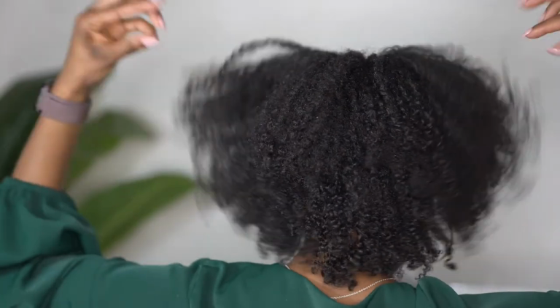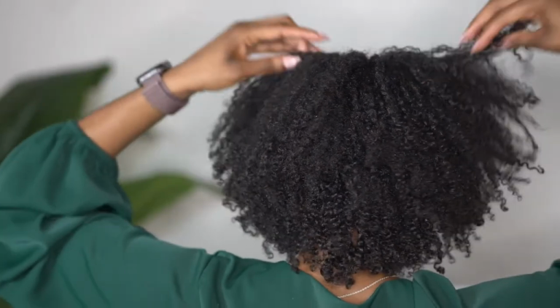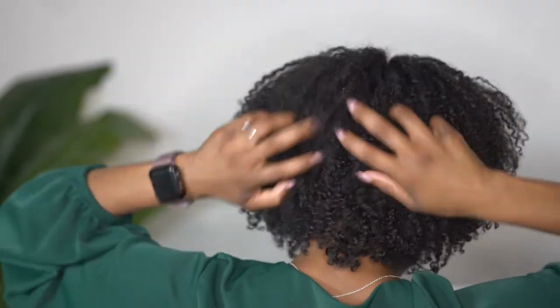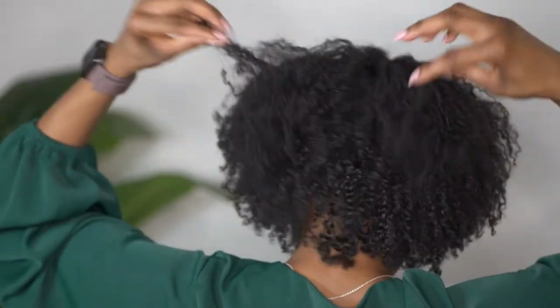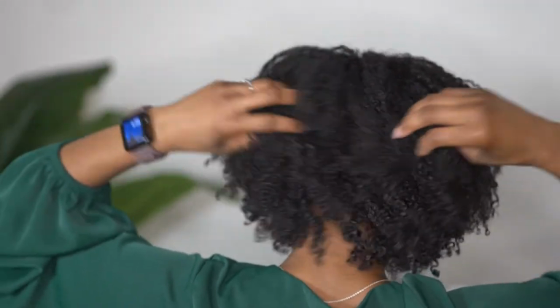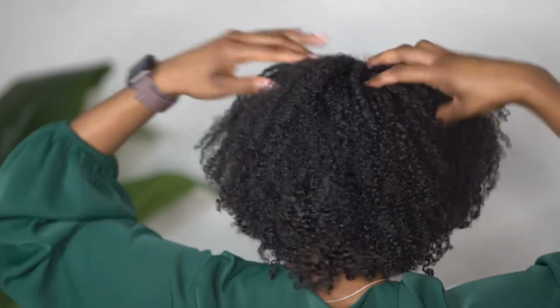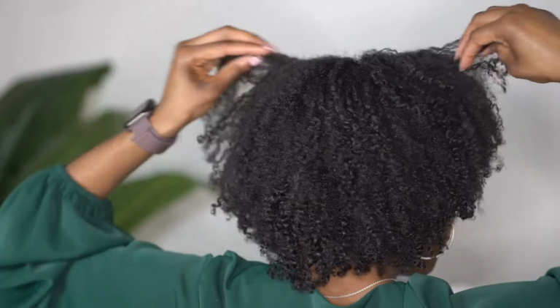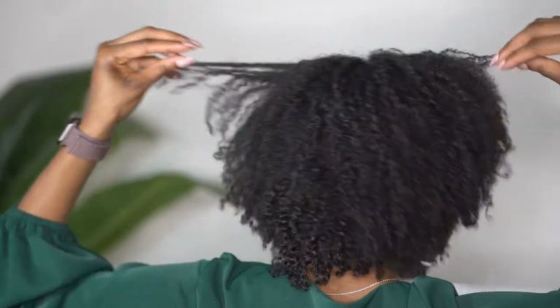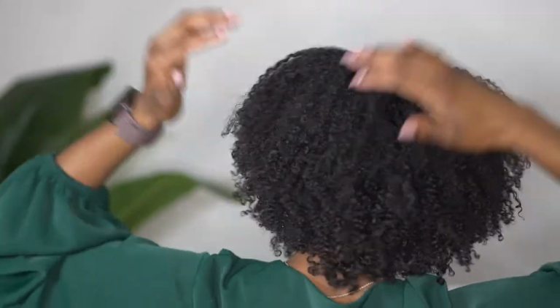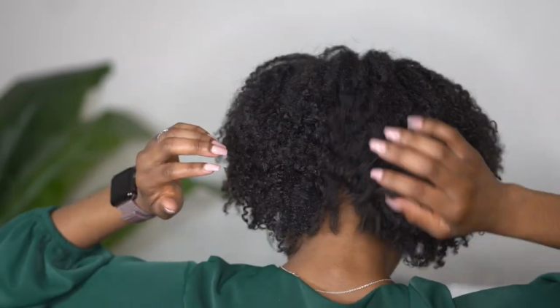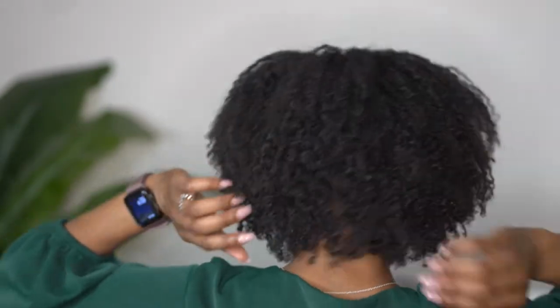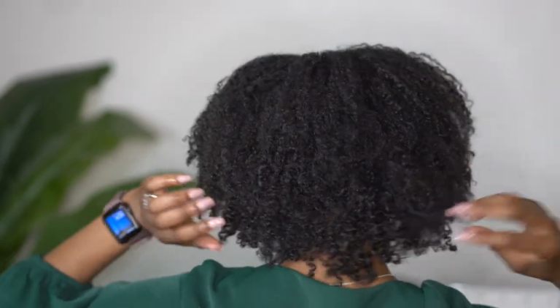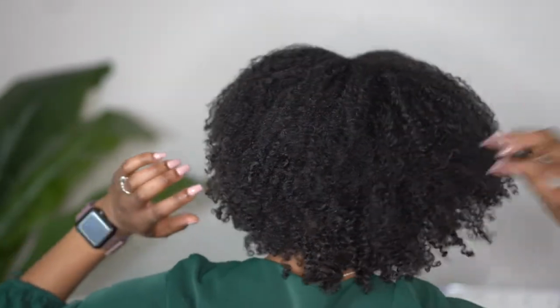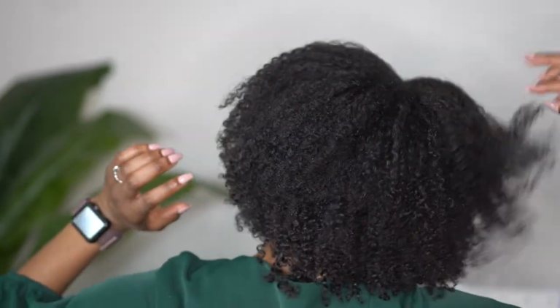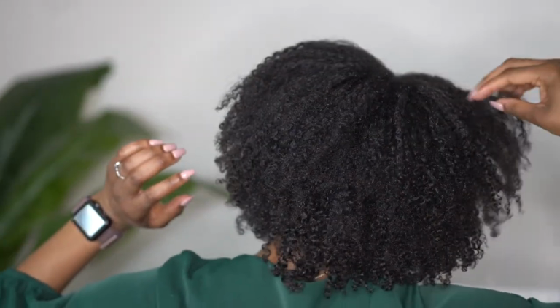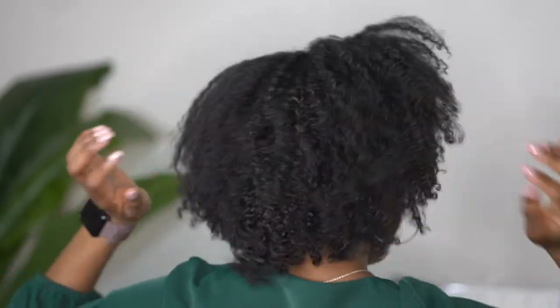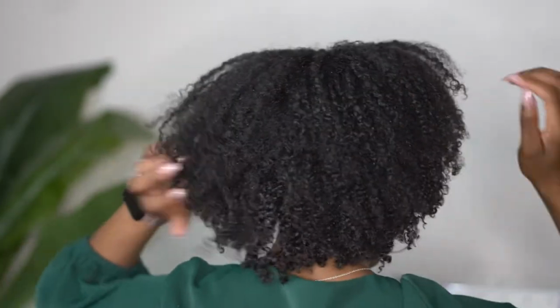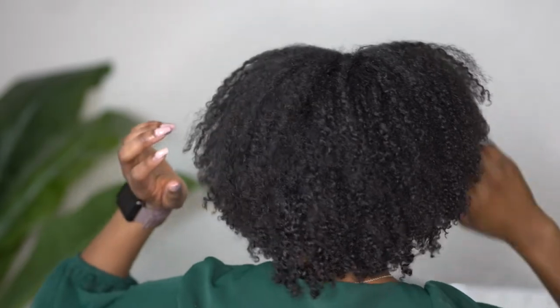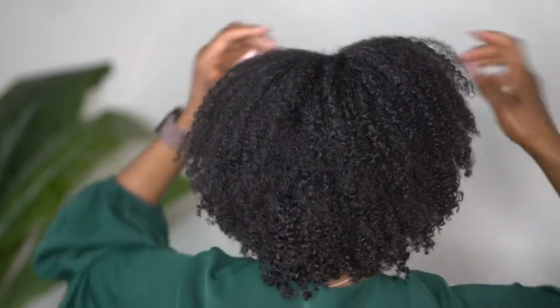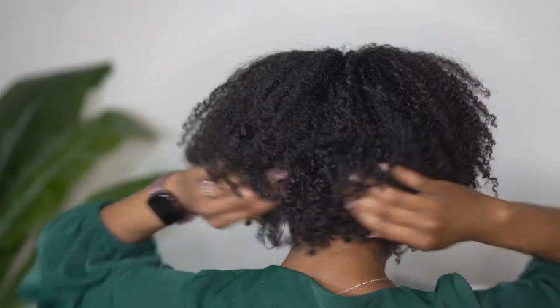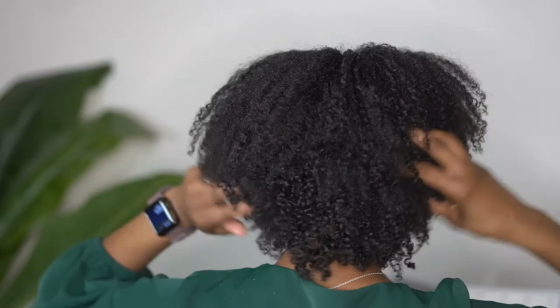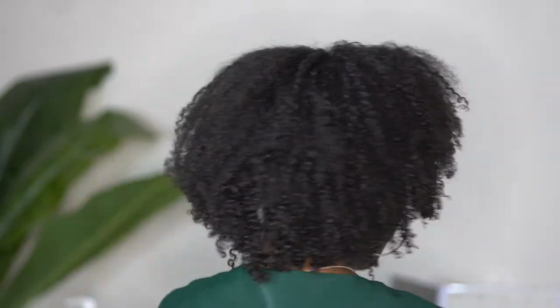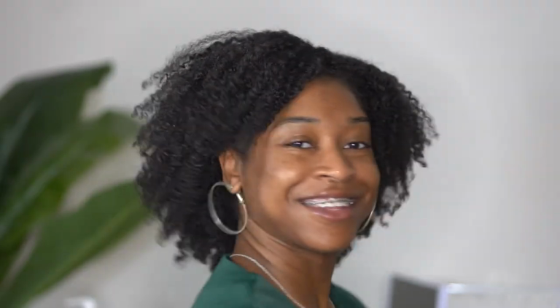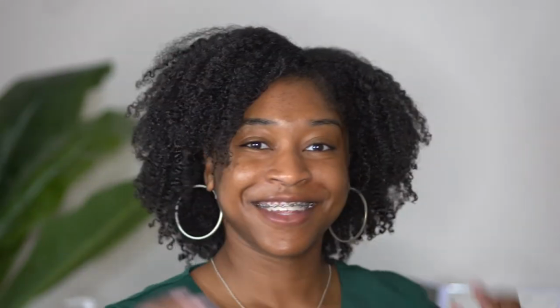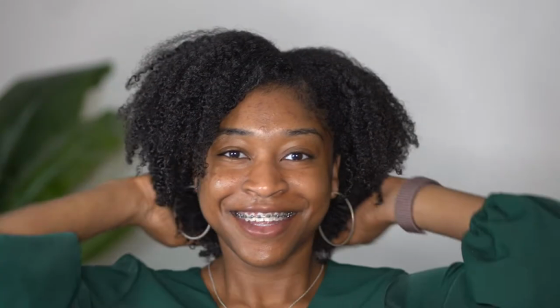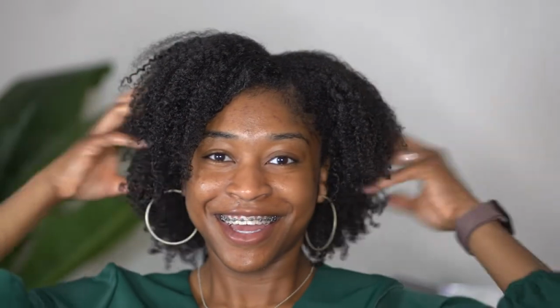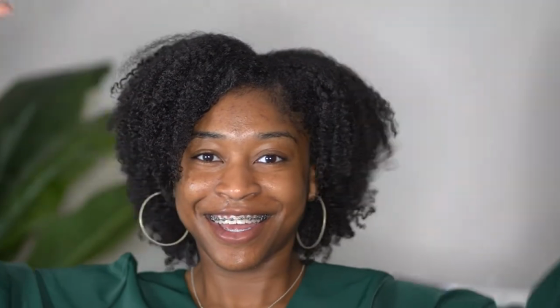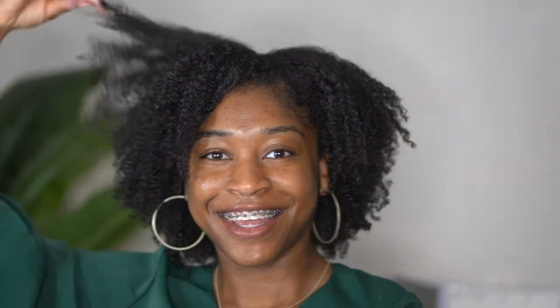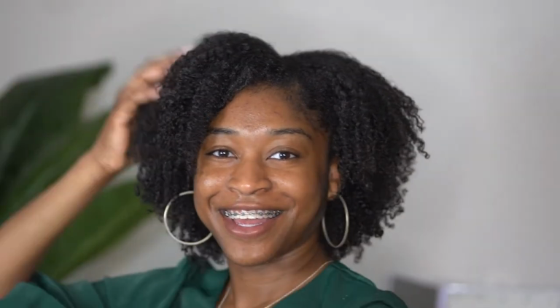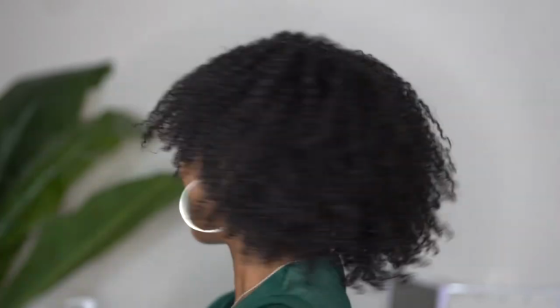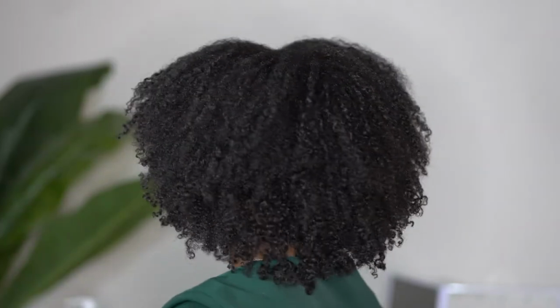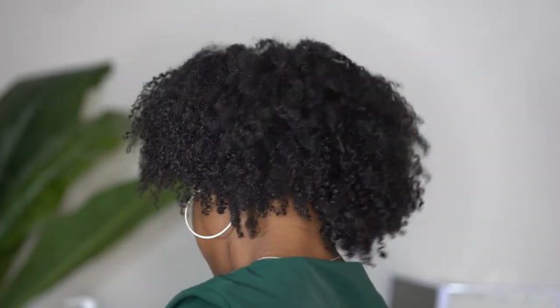And here is the final look! I was really amazed at how this wash and go held up, especially after I stretched my hair with the blow dryer as well as banded it. To have all of this definition and shape and volume — I was super super in love.